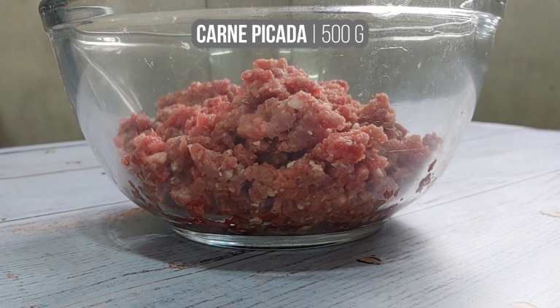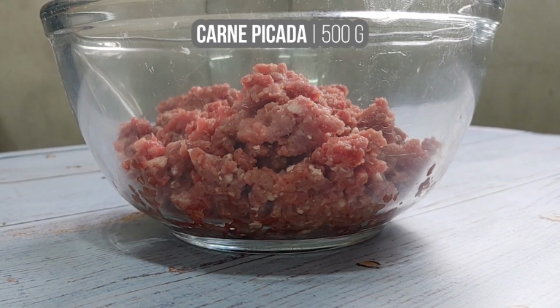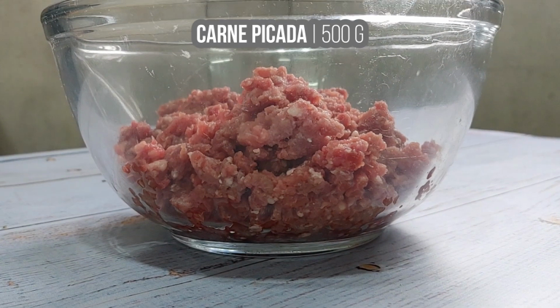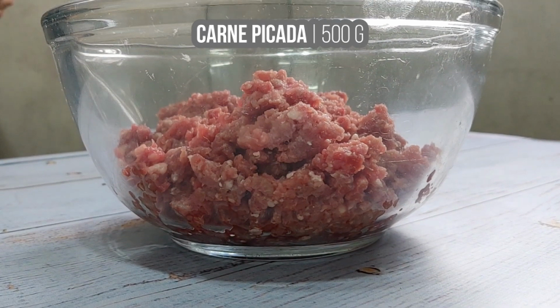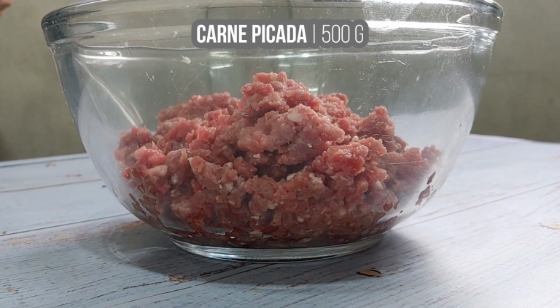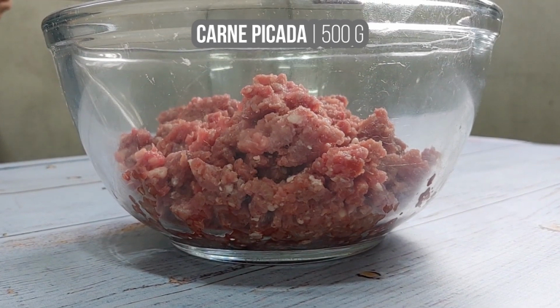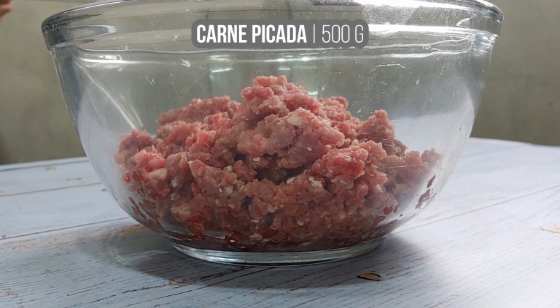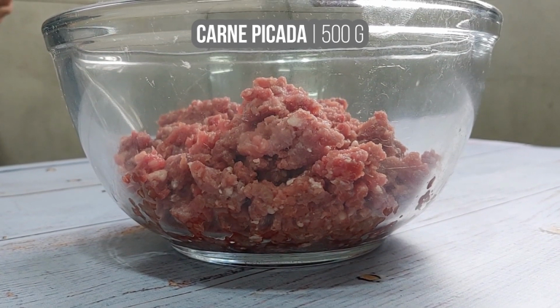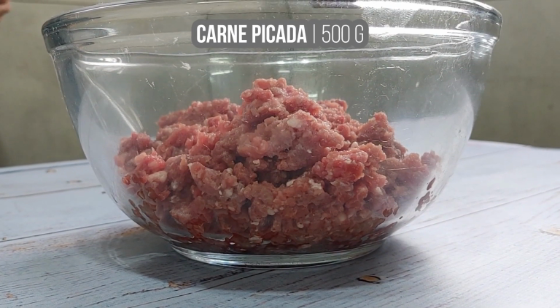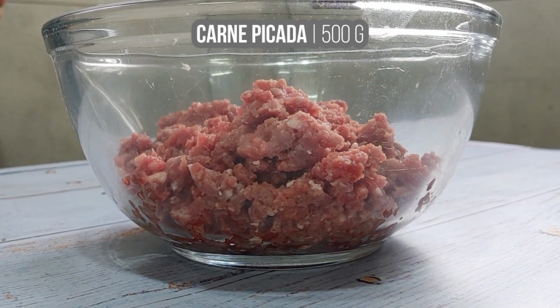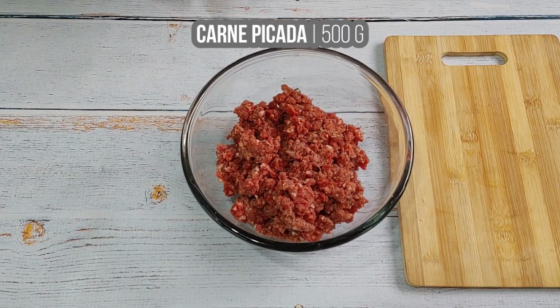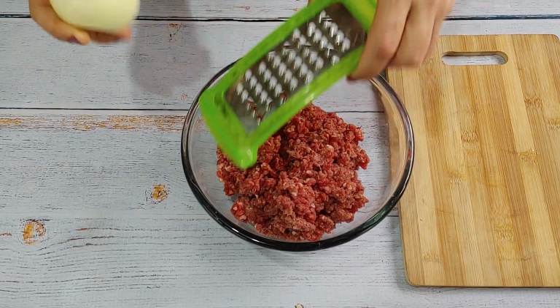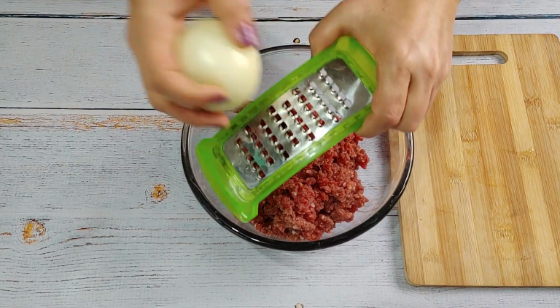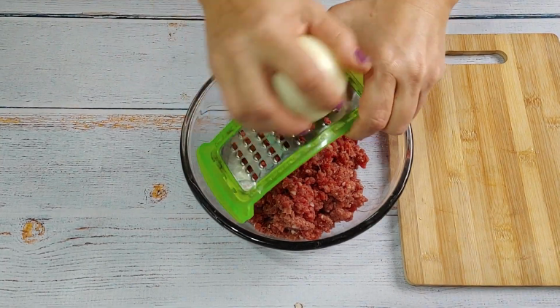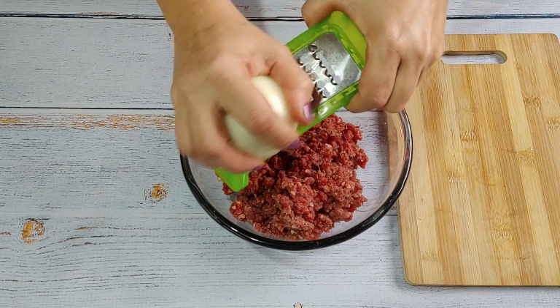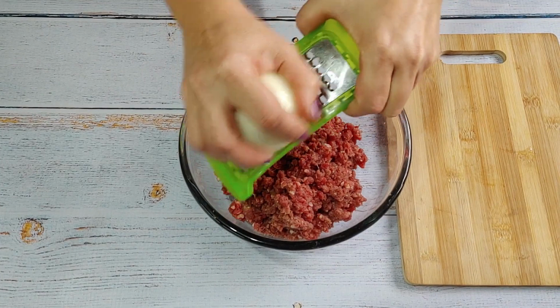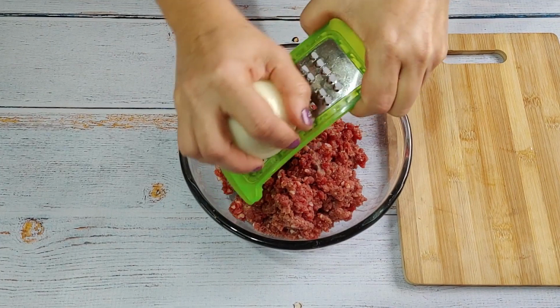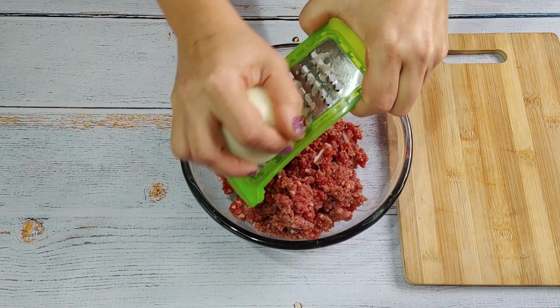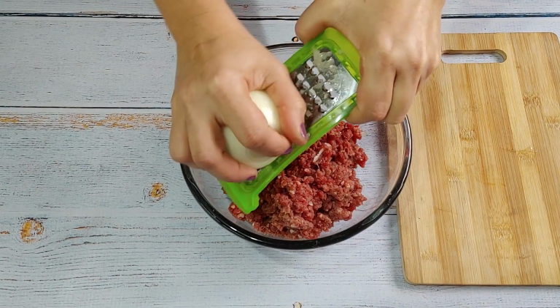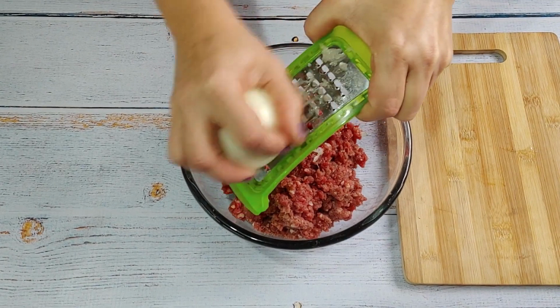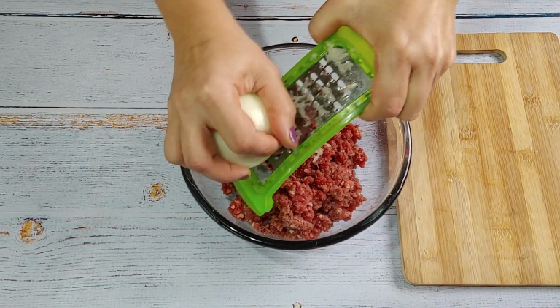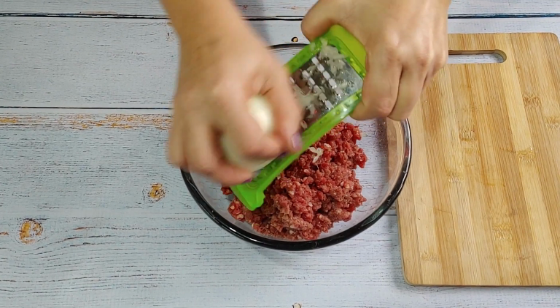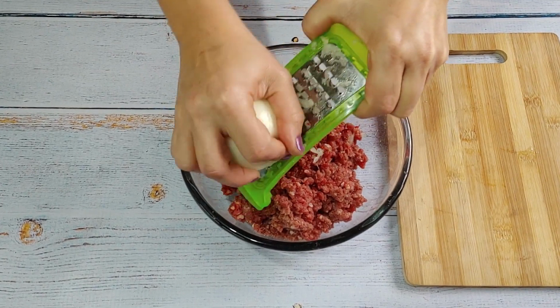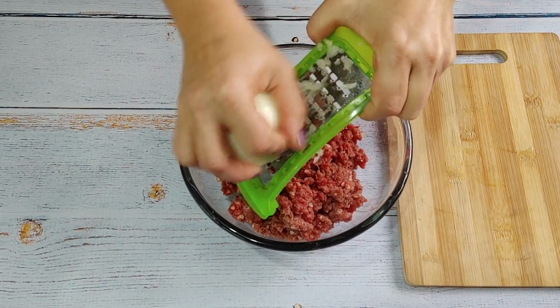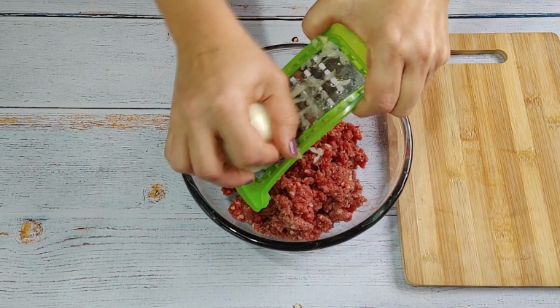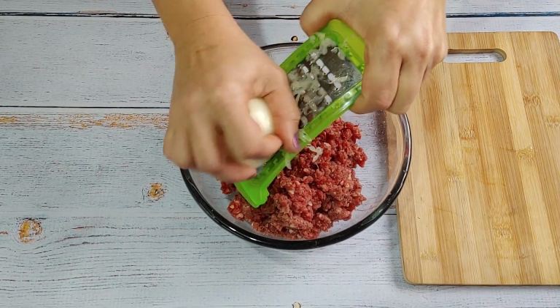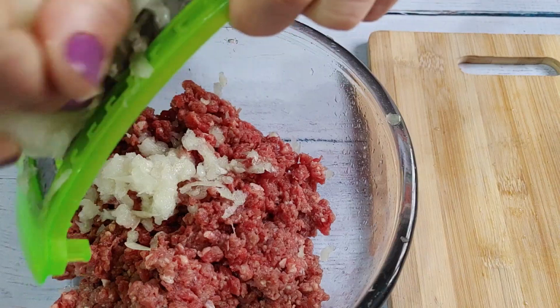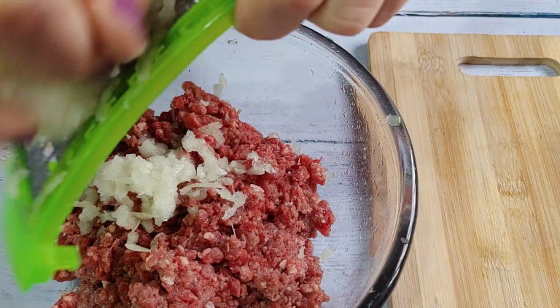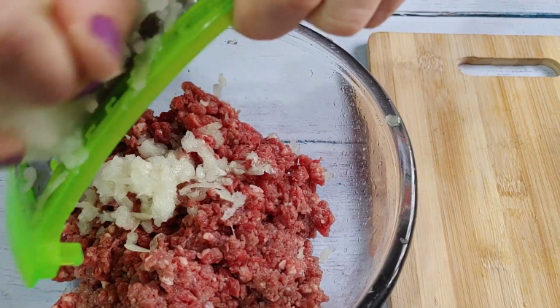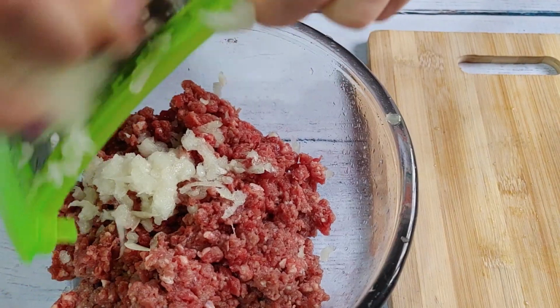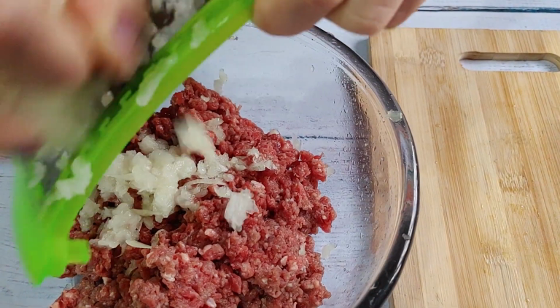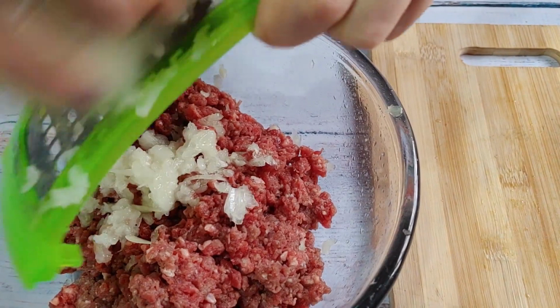Add the egg and make it warm up. Add the egg, and fold it up.